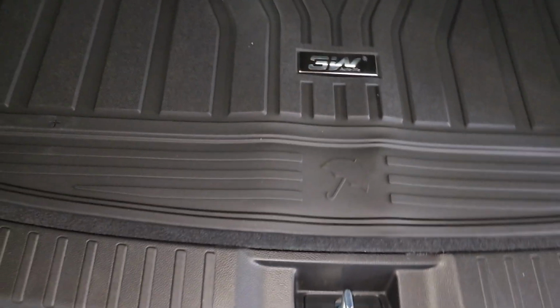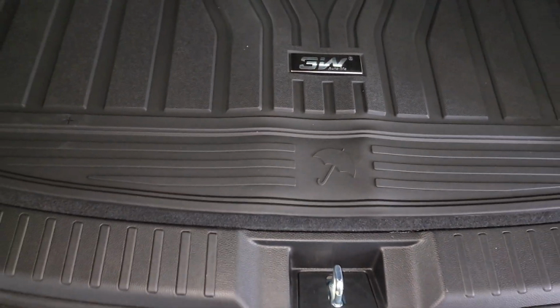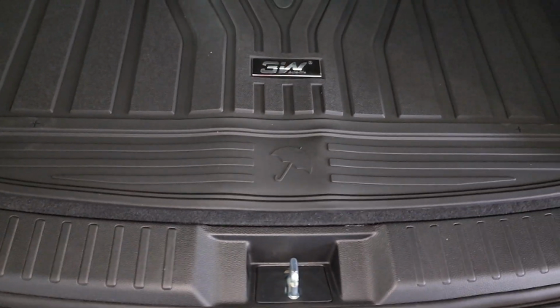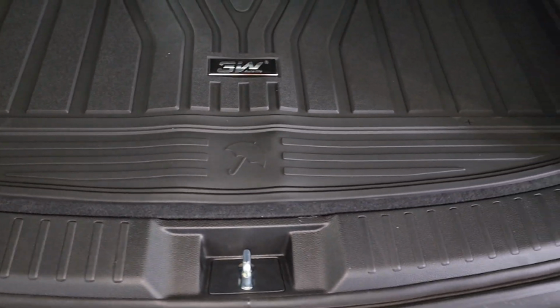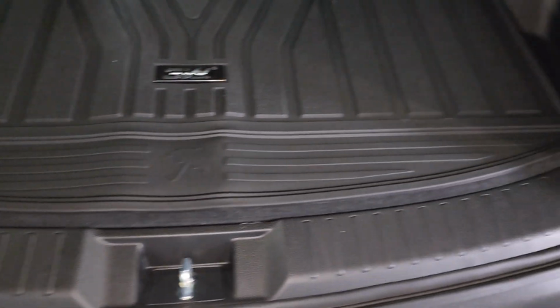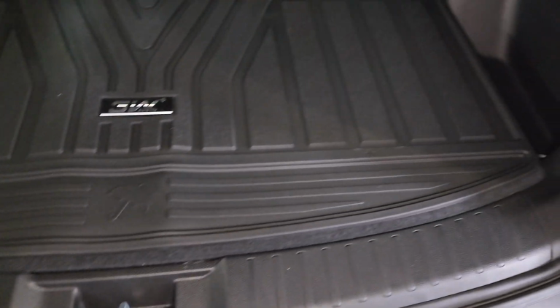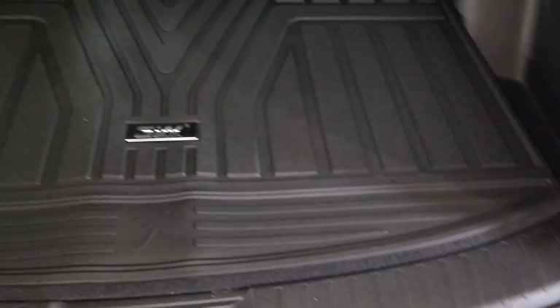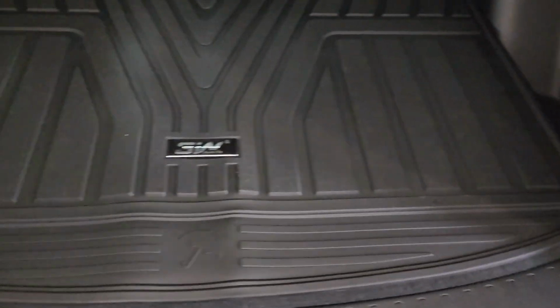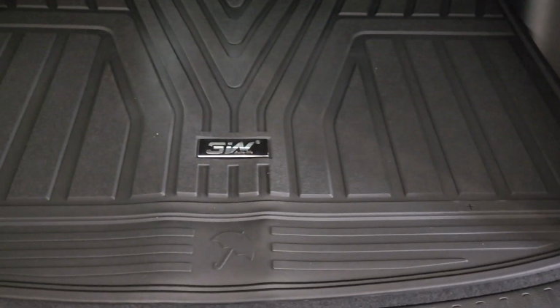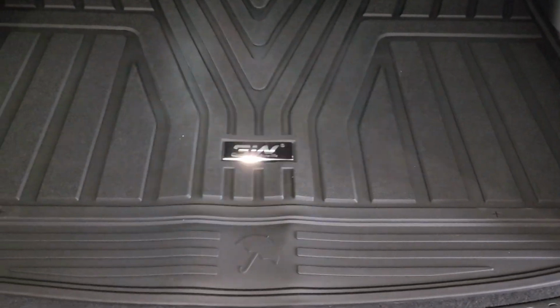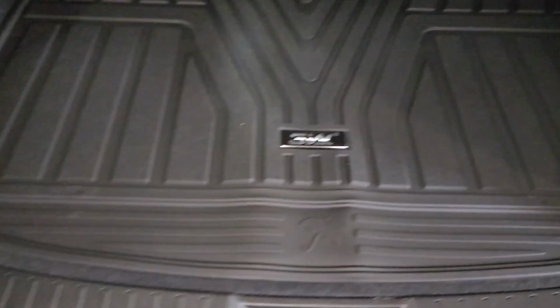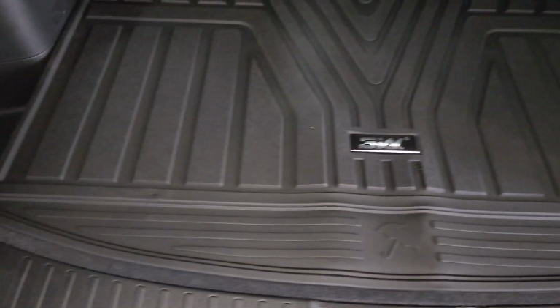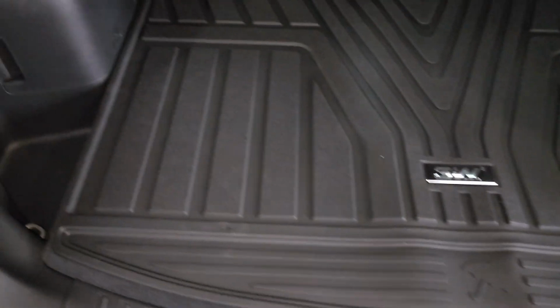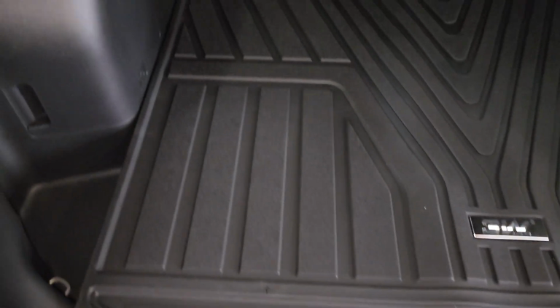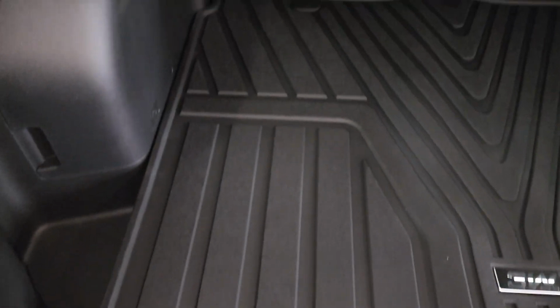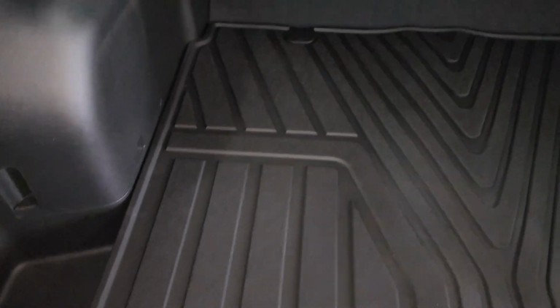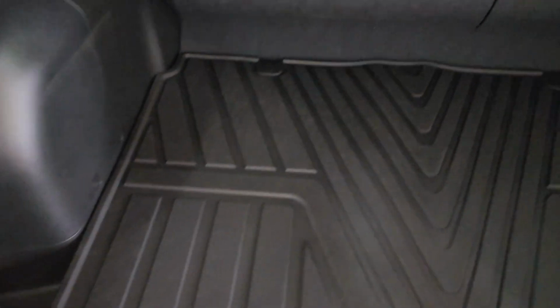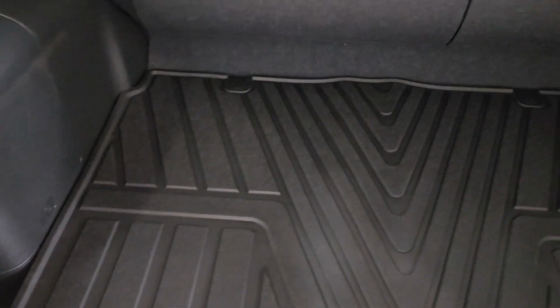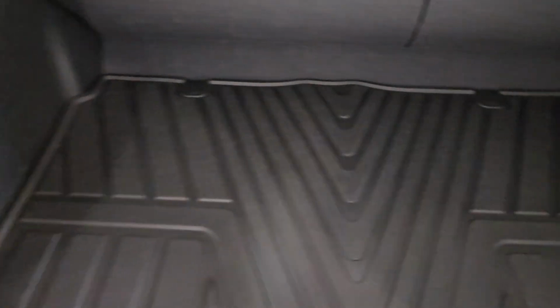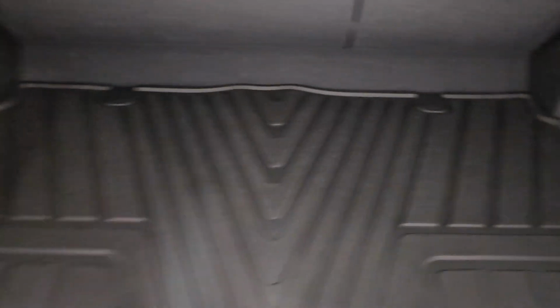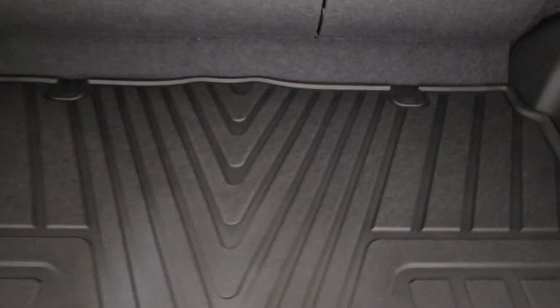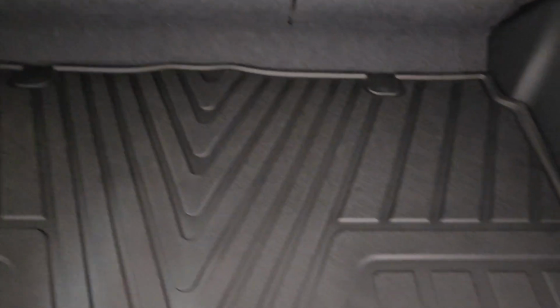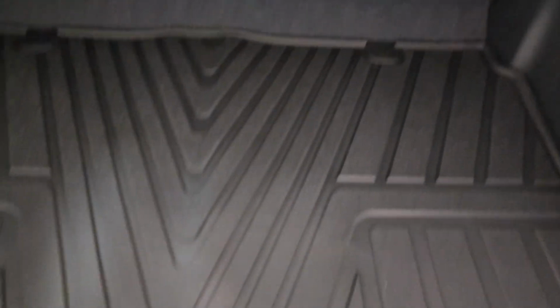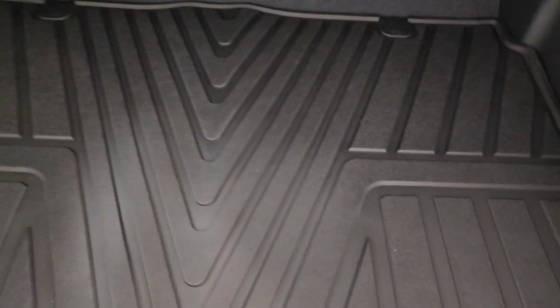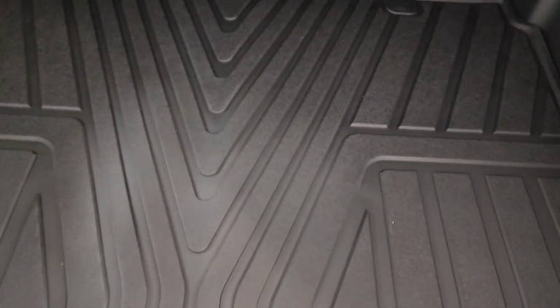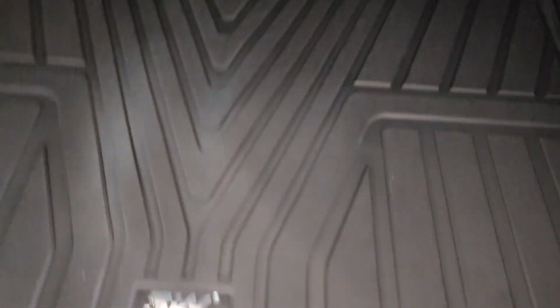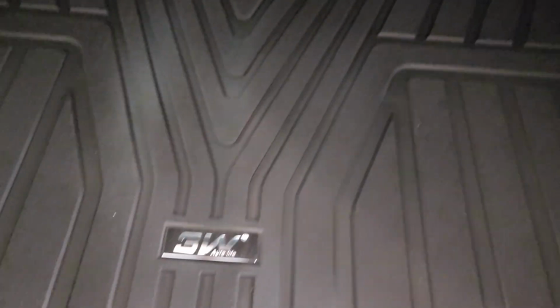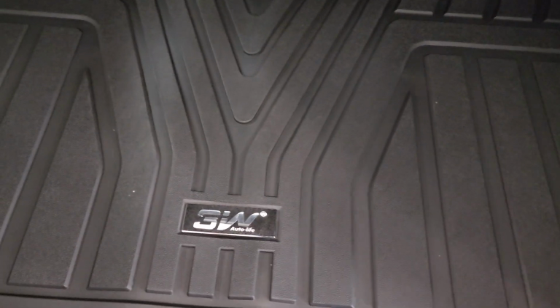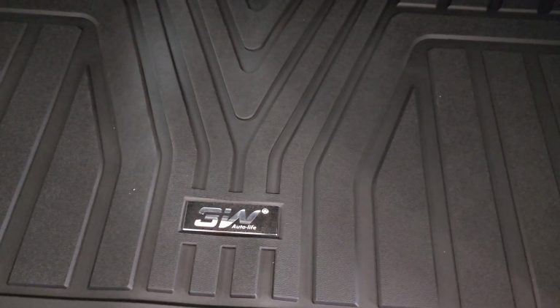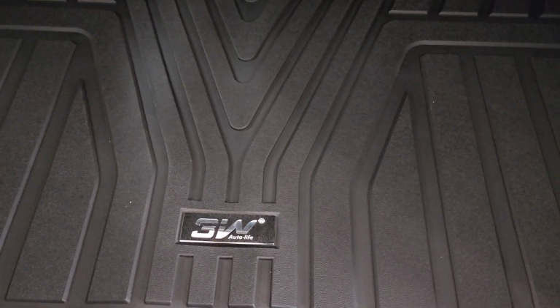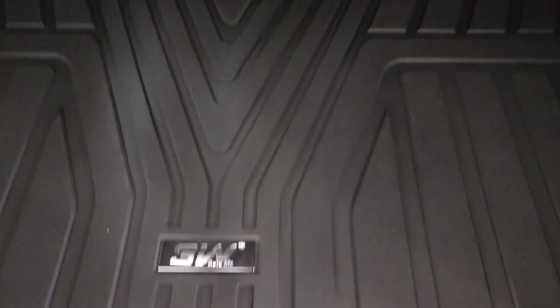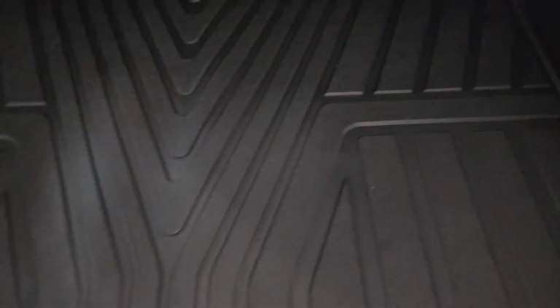It's got a little crease in it from shipping. I had these in my 2023 Jeep and loved them, so I kind of wanted to stick to the same 3W brand.